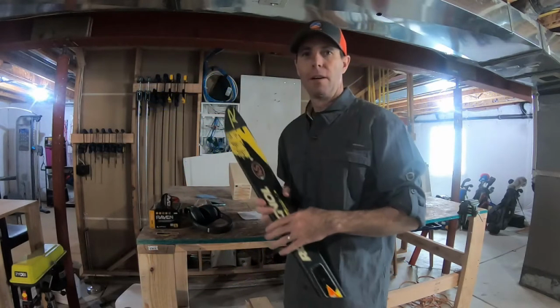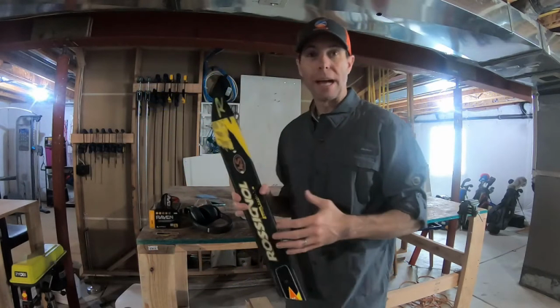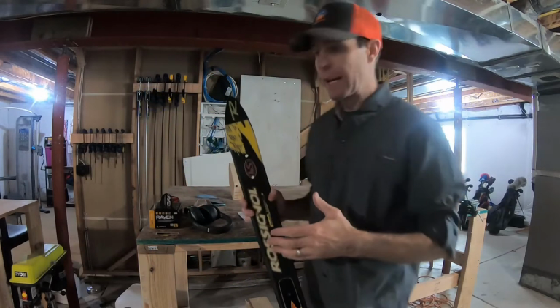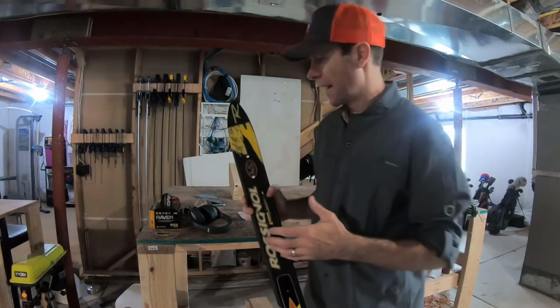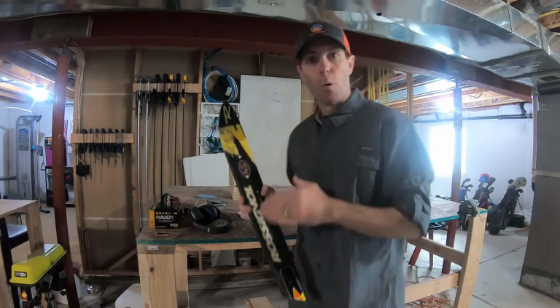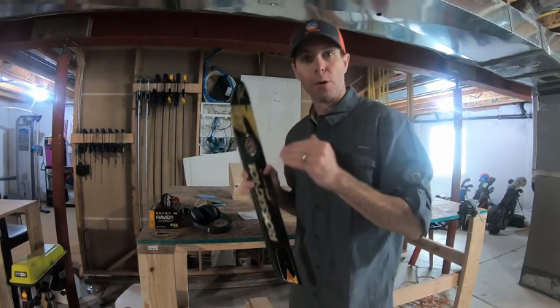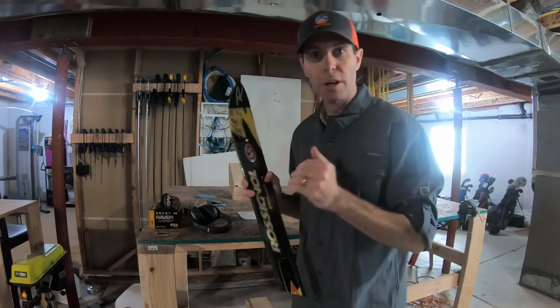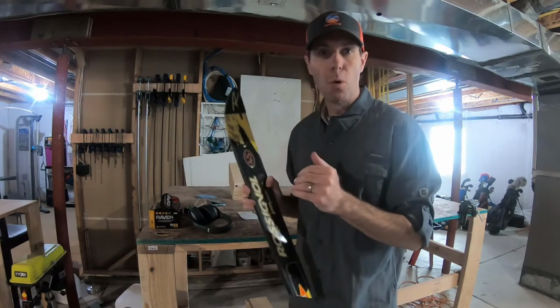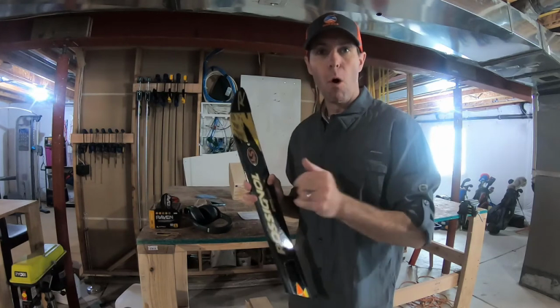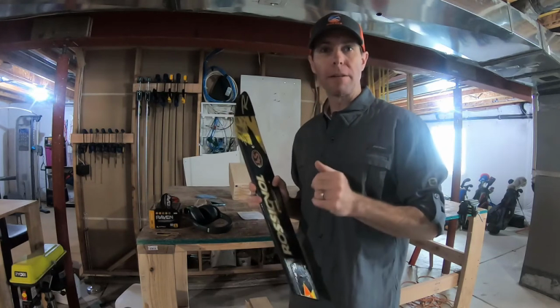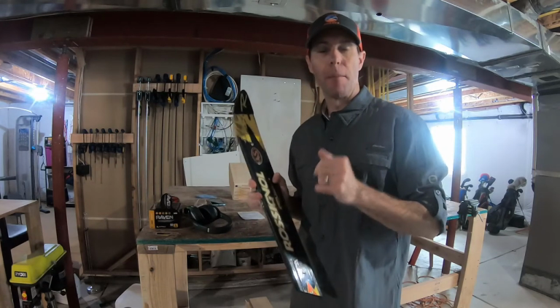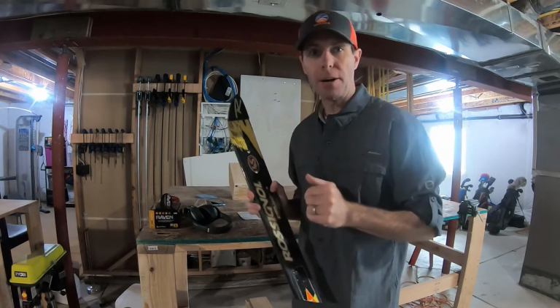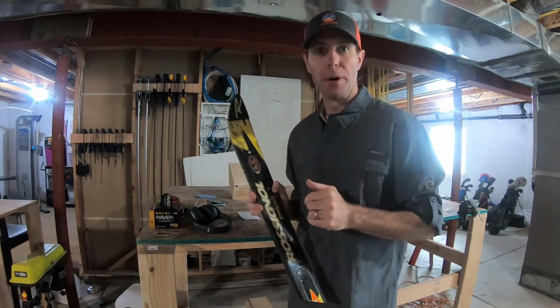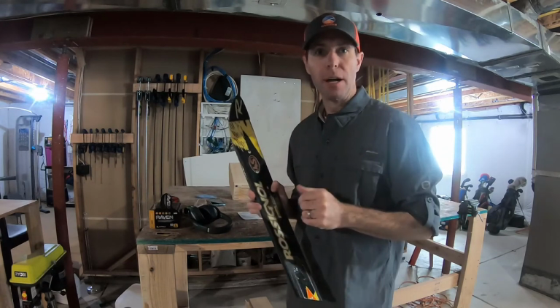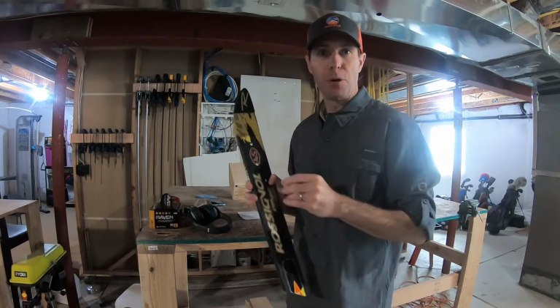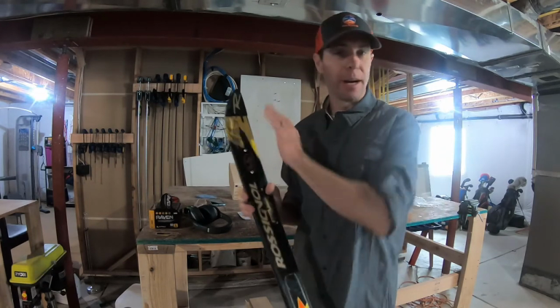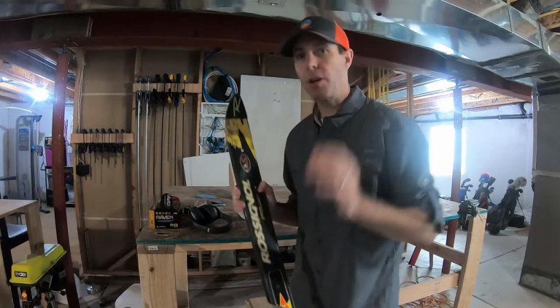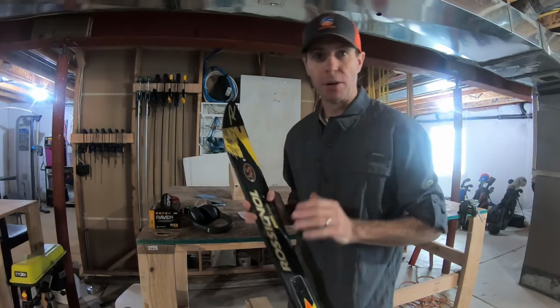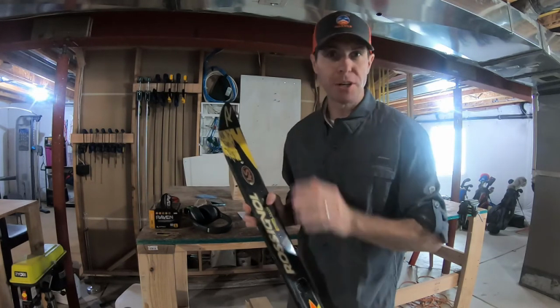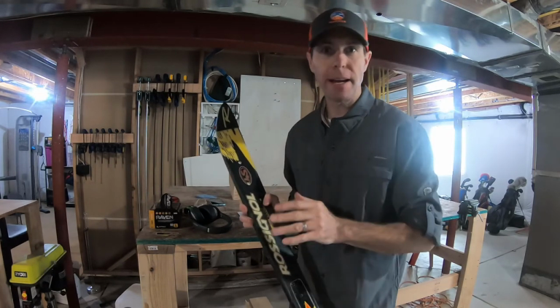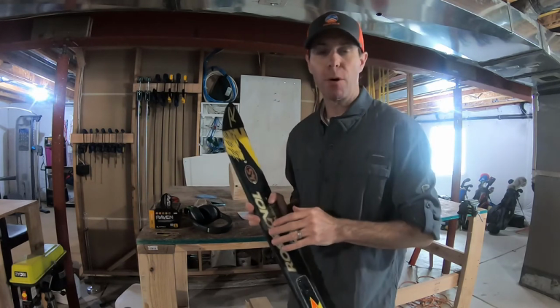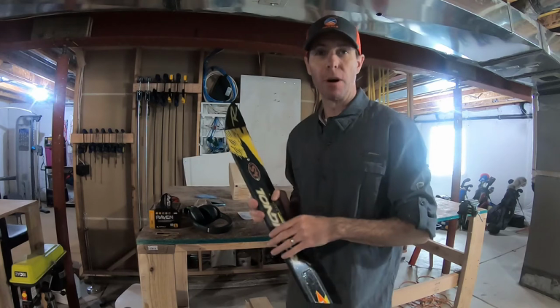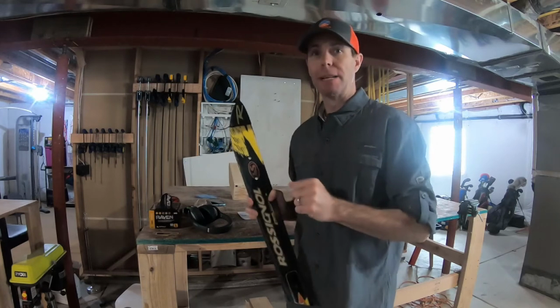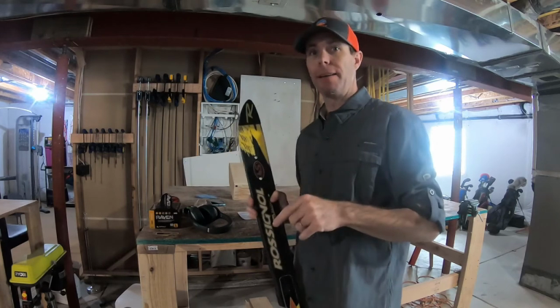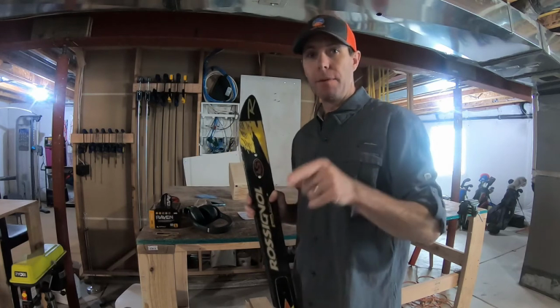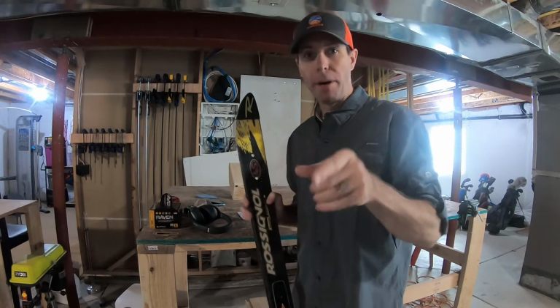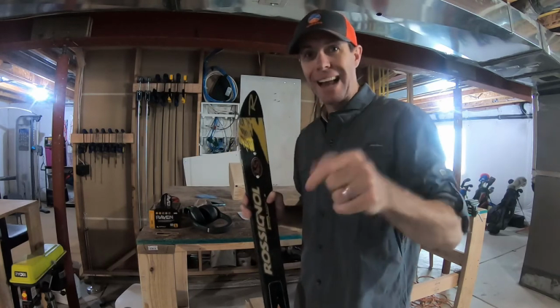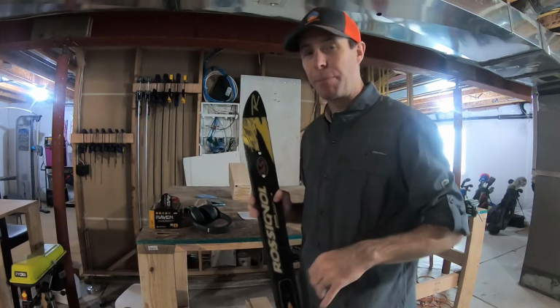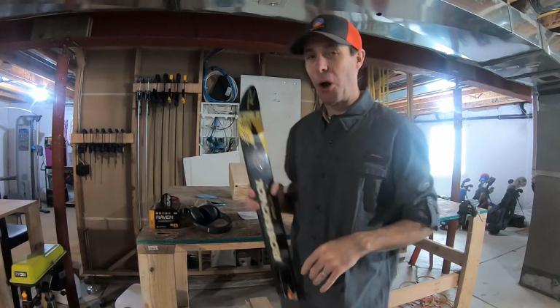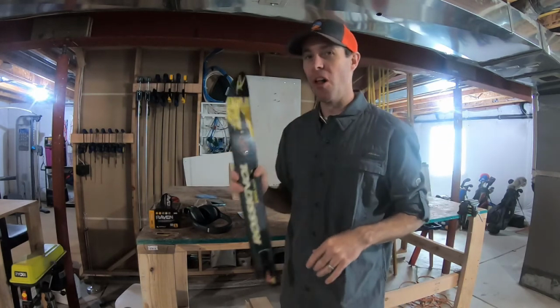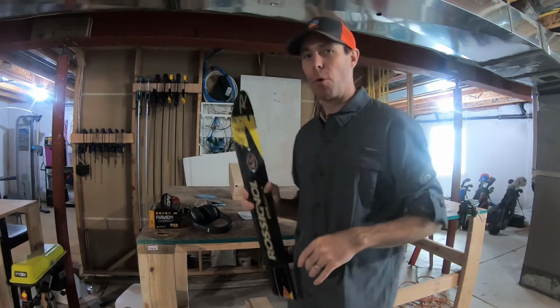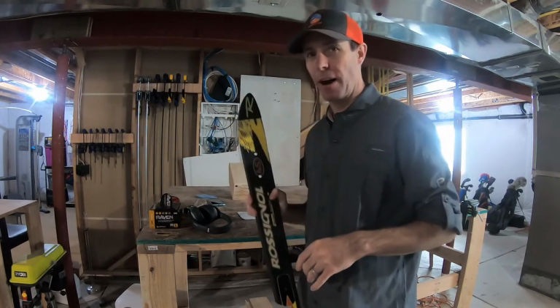We're making a really cool wall-mounted bottle opener that you can put anywhere you want — your kitchen, your man cave — wherever, to make opening your next beer a lot more fun.